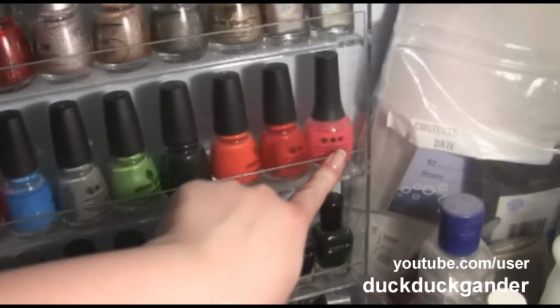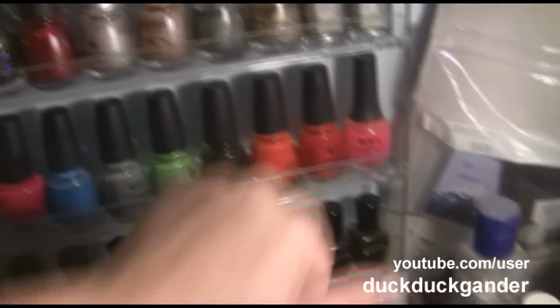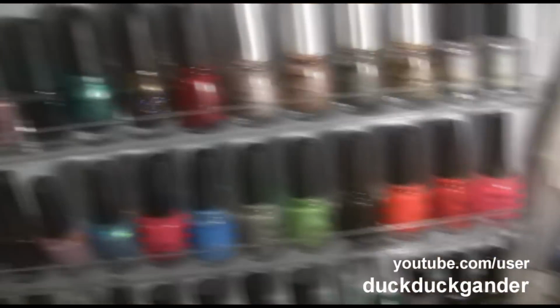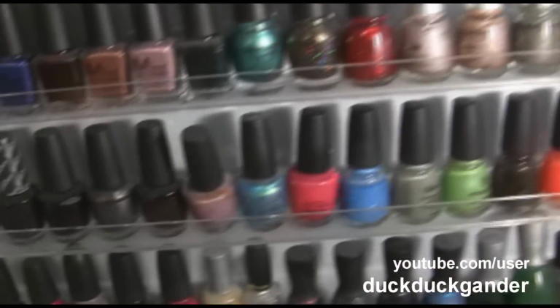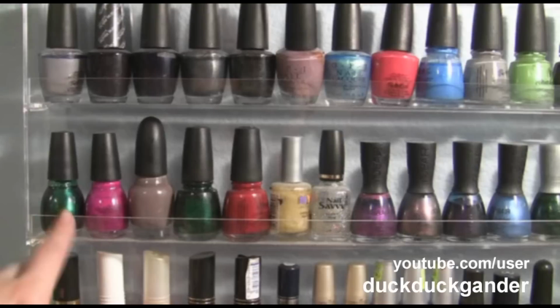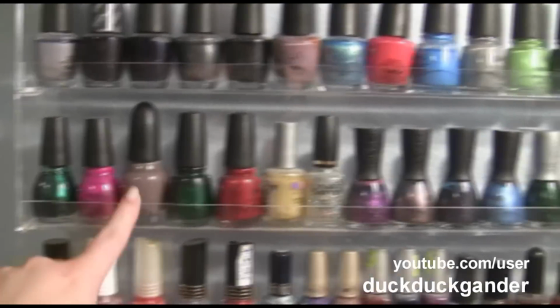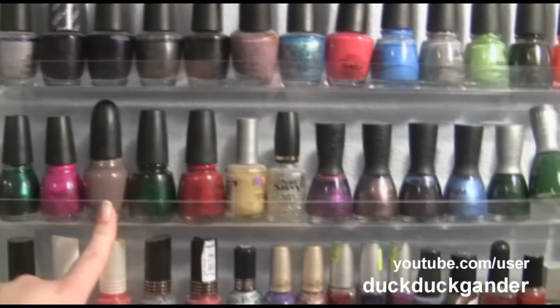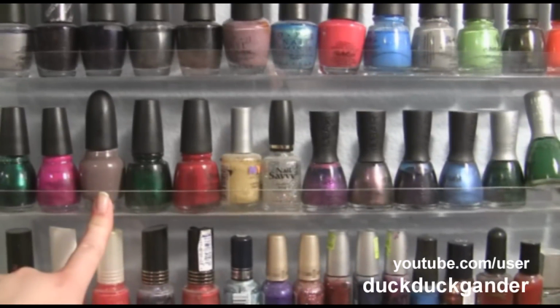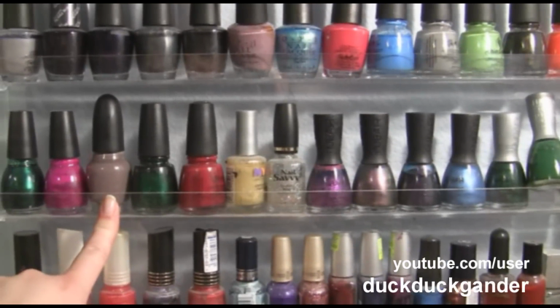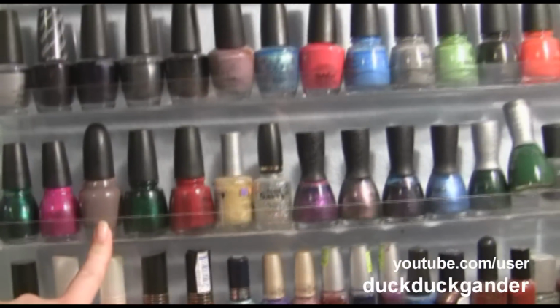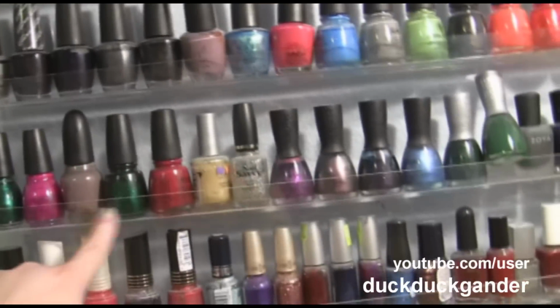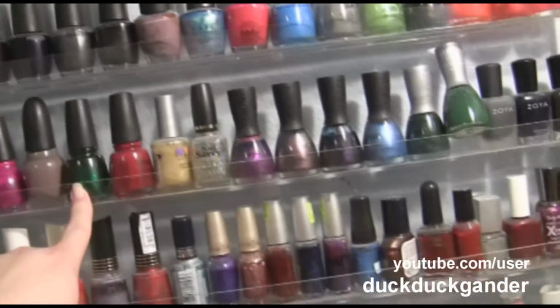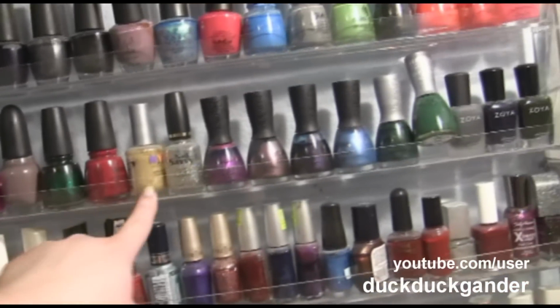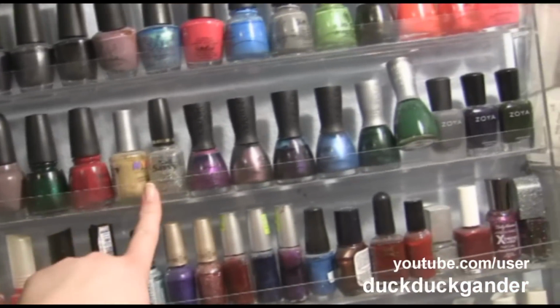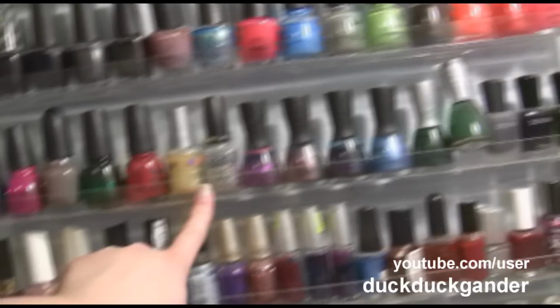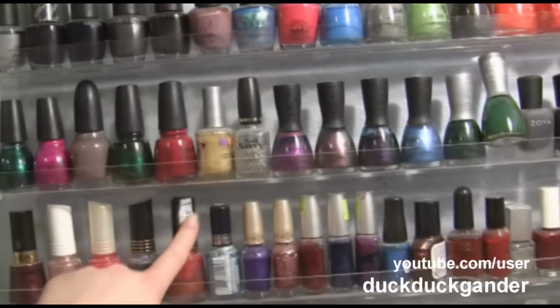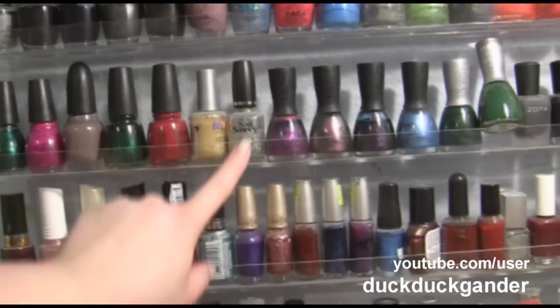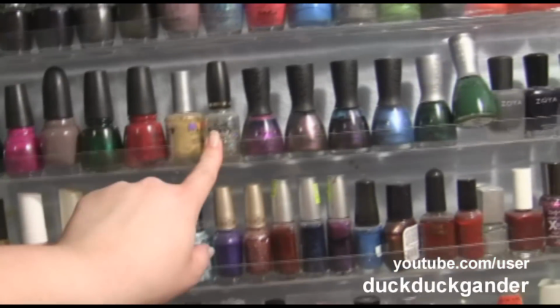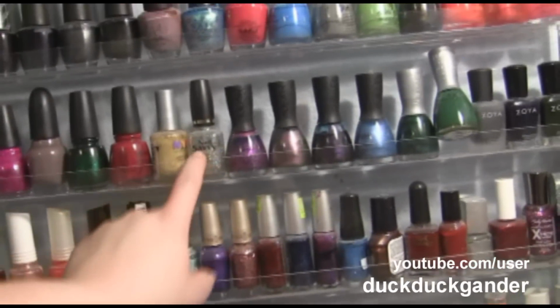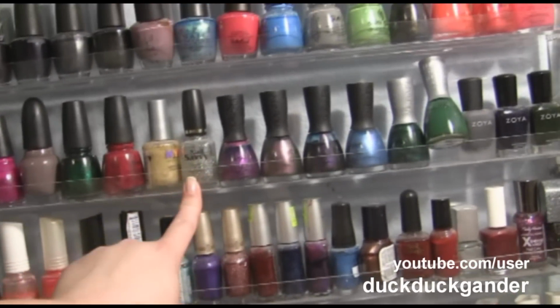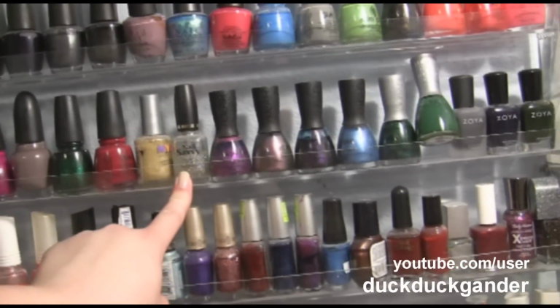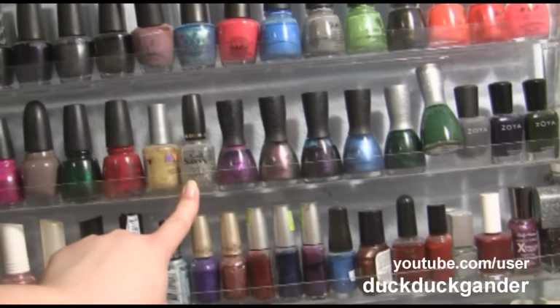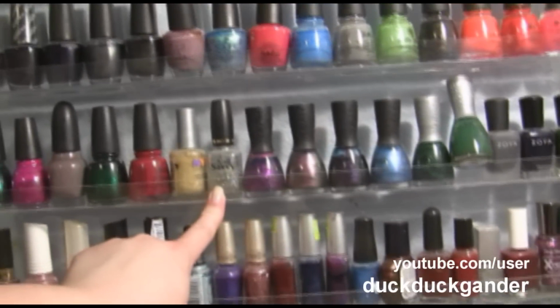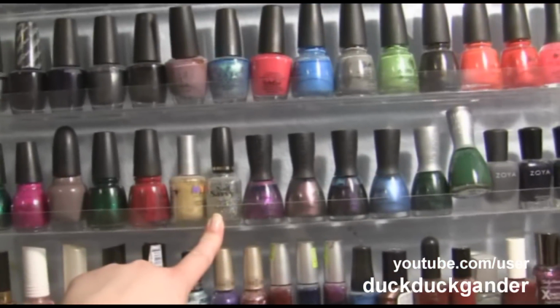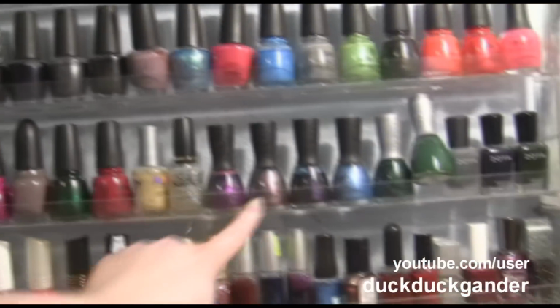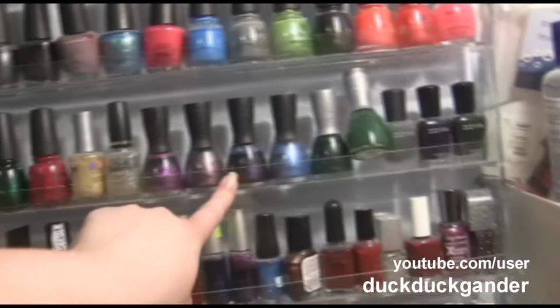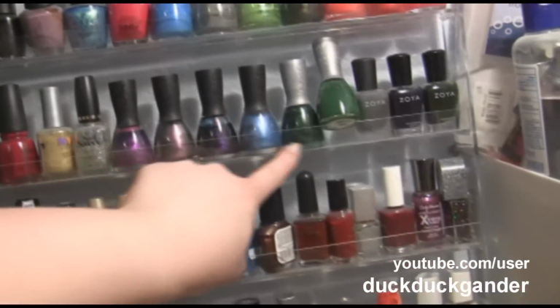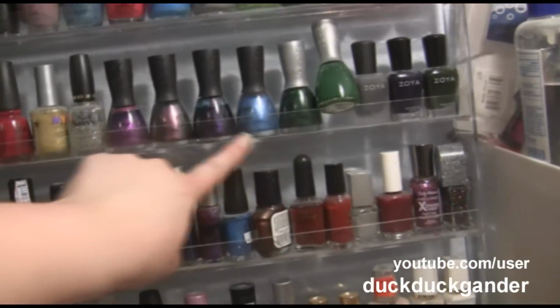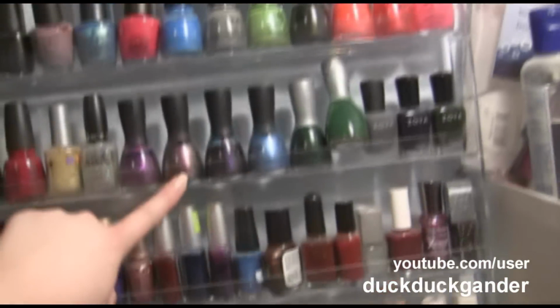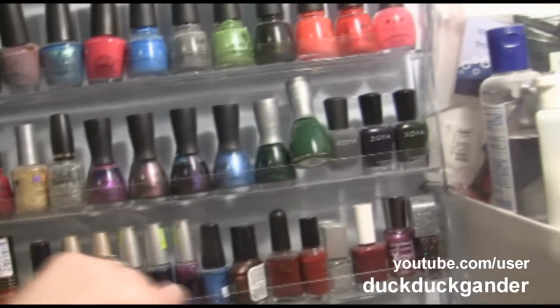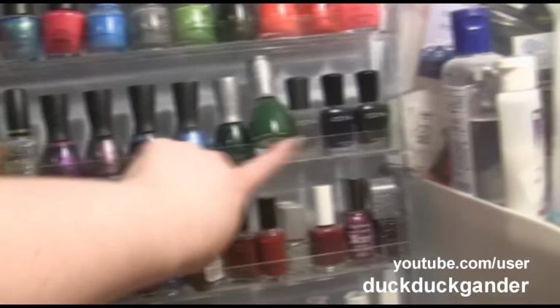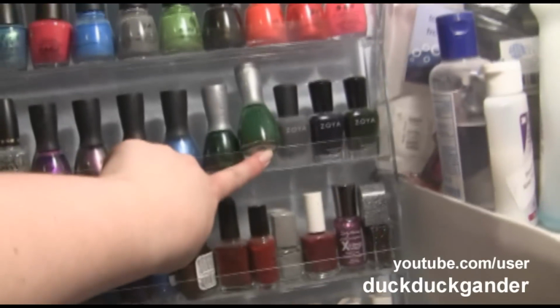Finger Paints — I think that's what that is. Sinful Colors. Another Sephora for OPI. China Glaze. NYC. I'm not sure where I got this one — Nail Savvy. All my Nubar. My Zoya.